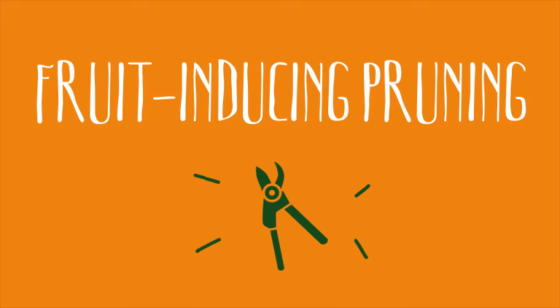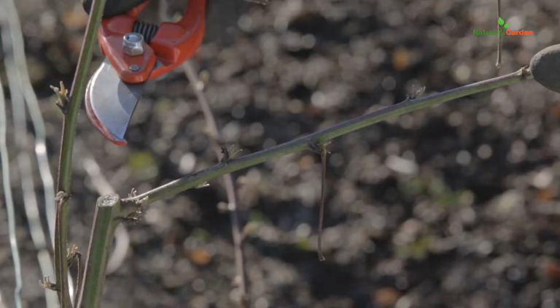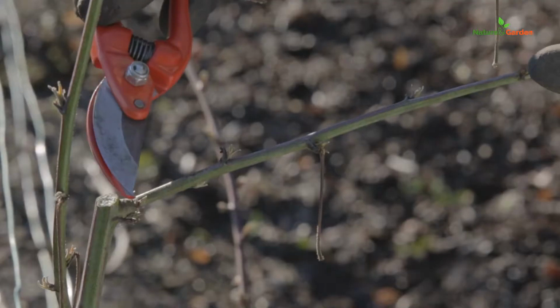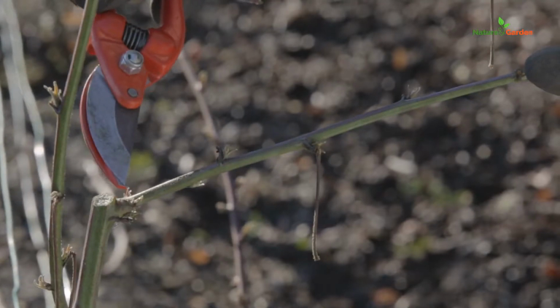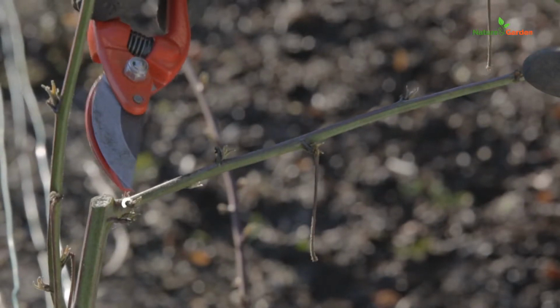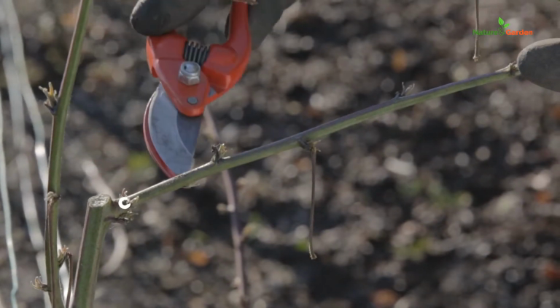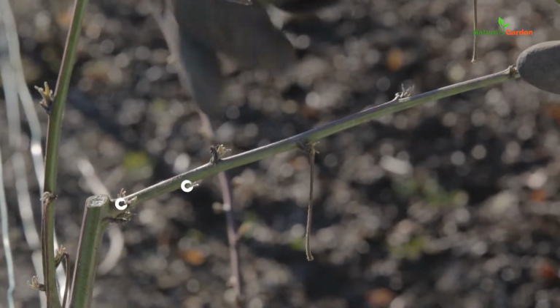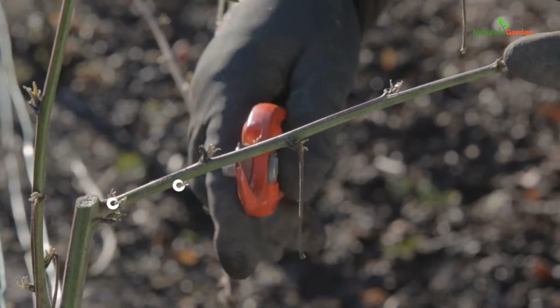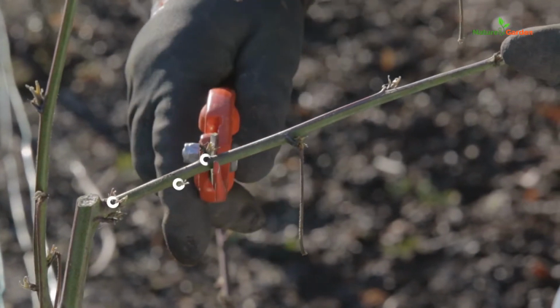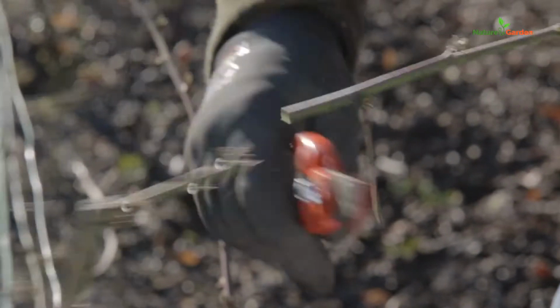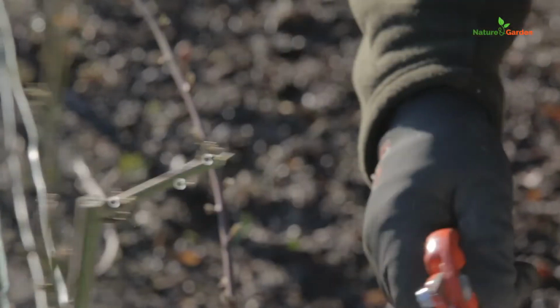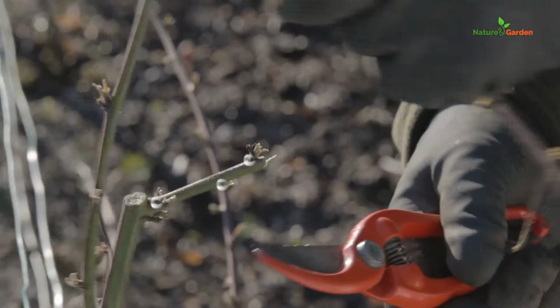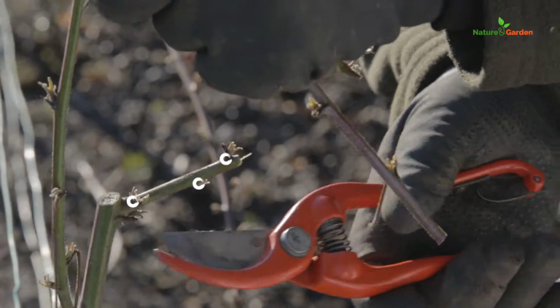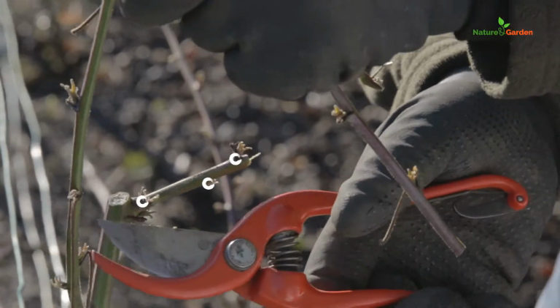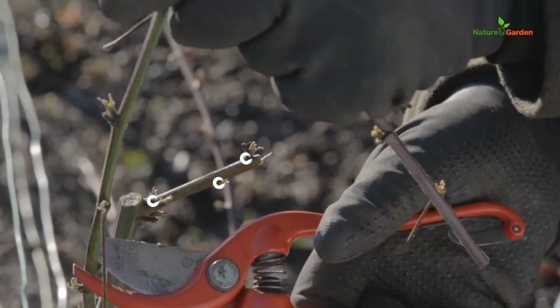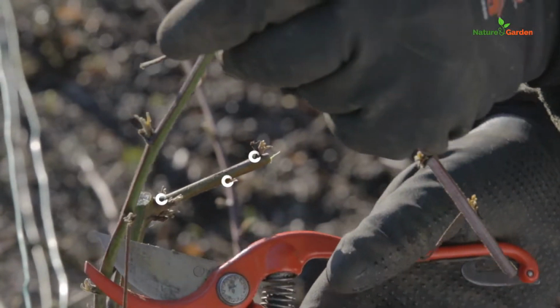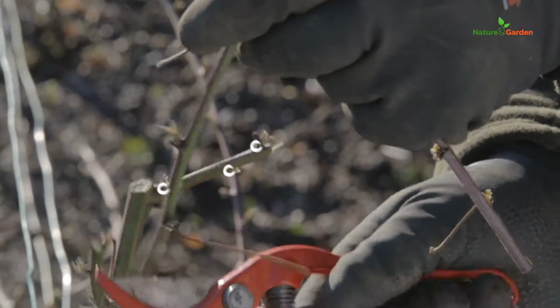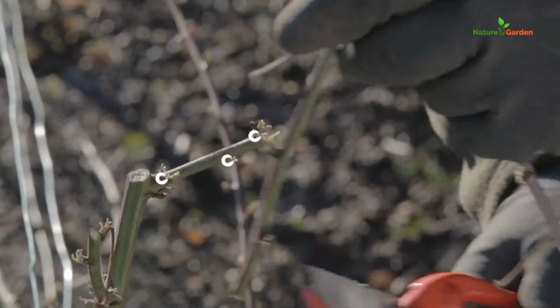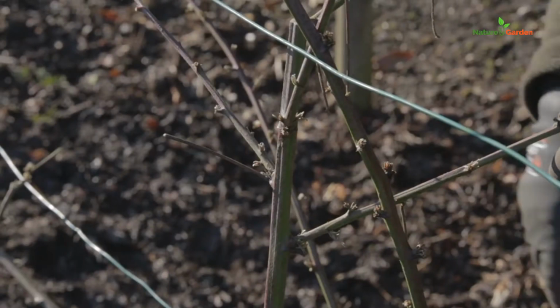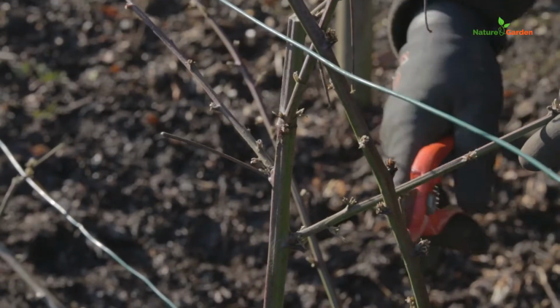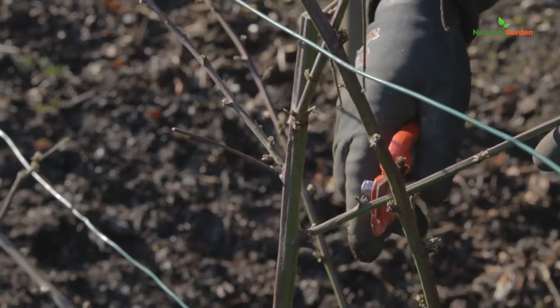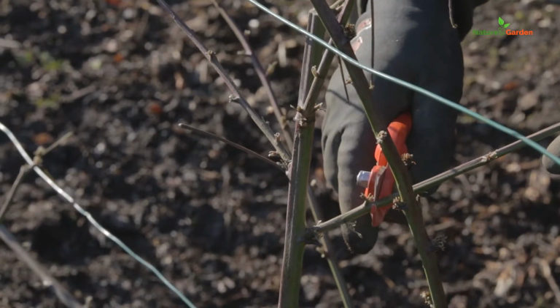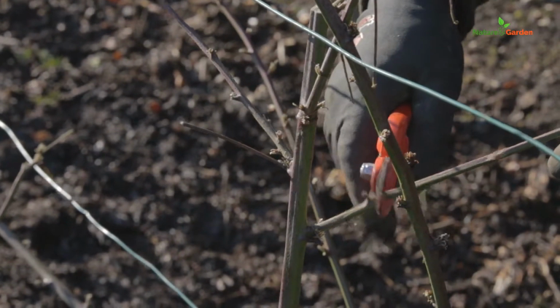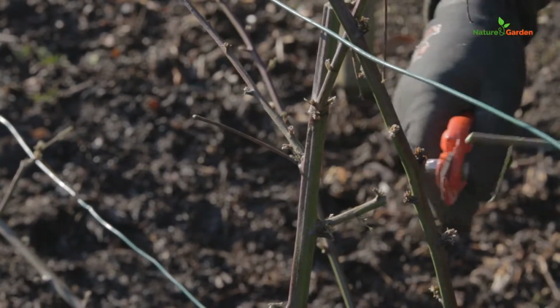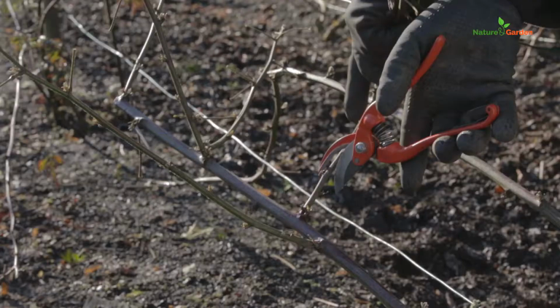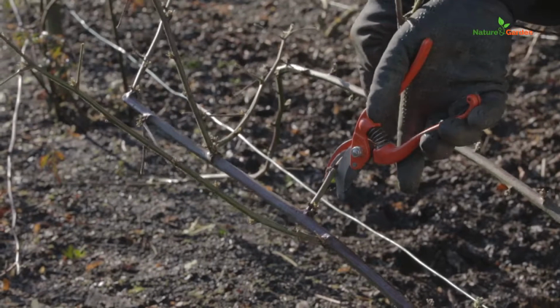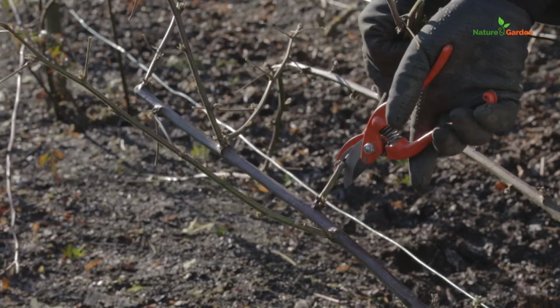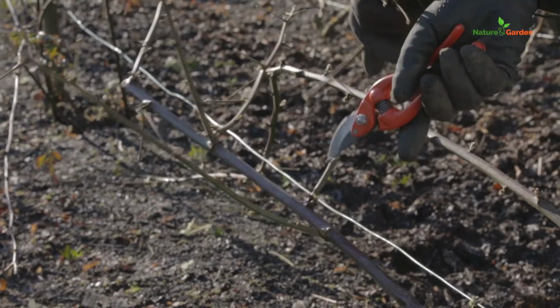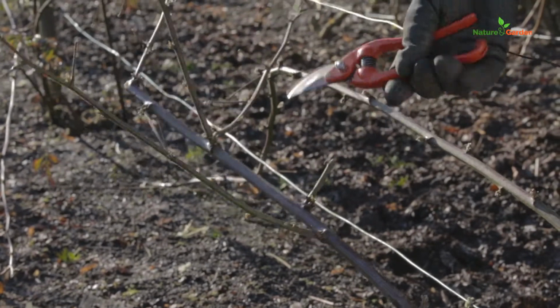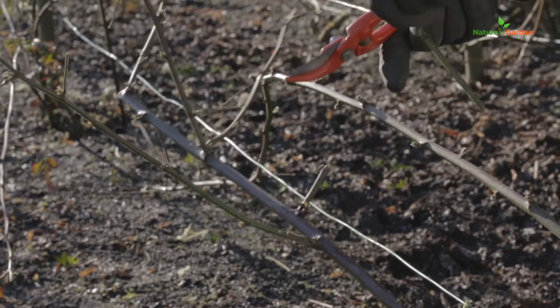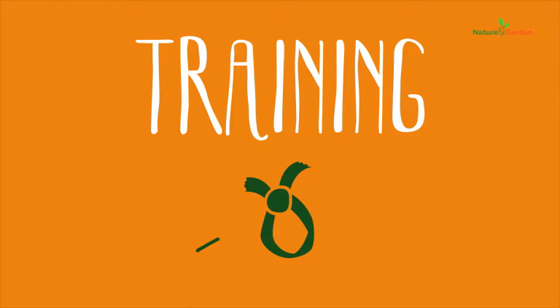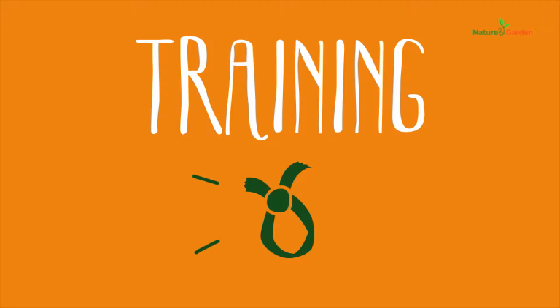Cut each fruiting branch after three eyes from the structural branch. Cut slantwise so that rainwater runs off from the cut mark. Otherwise the bud might rot or freeze if the temperature drops too low.